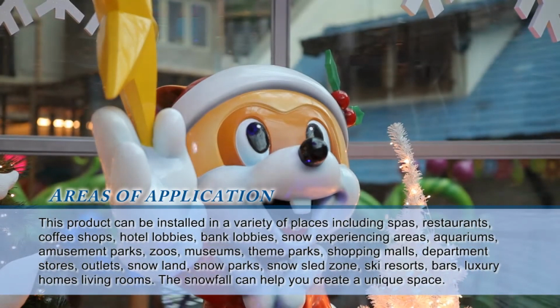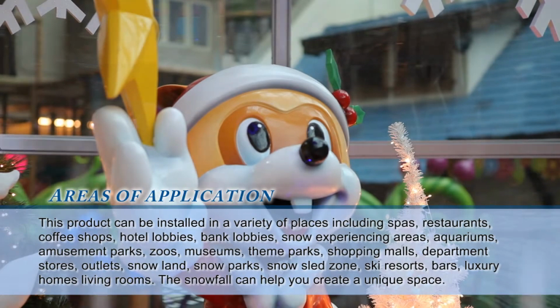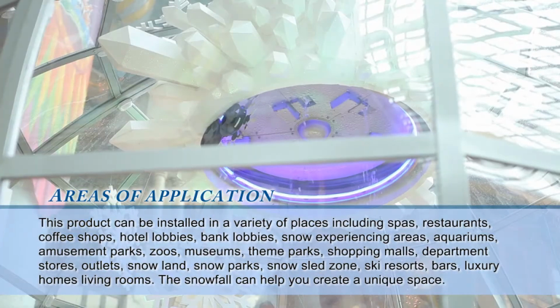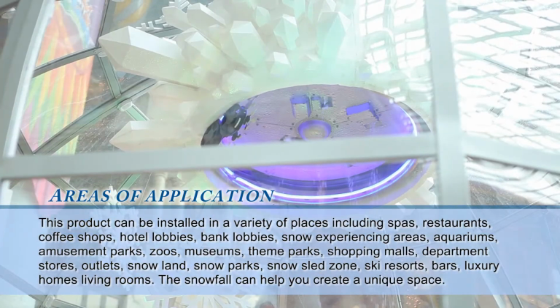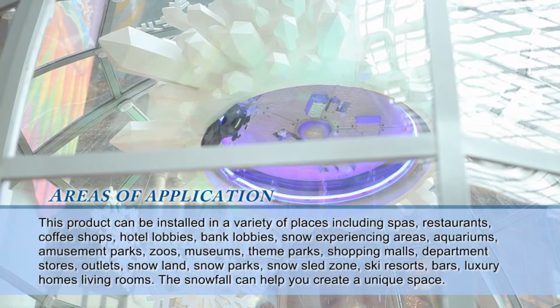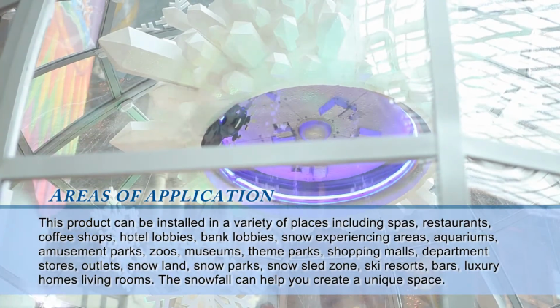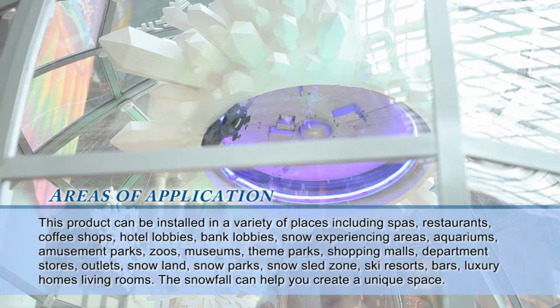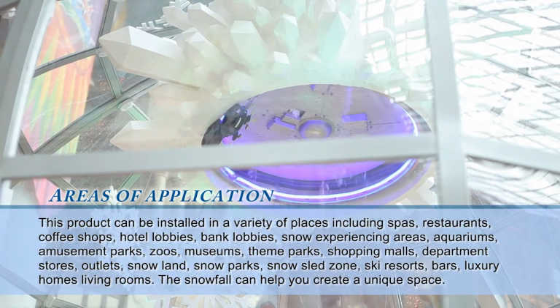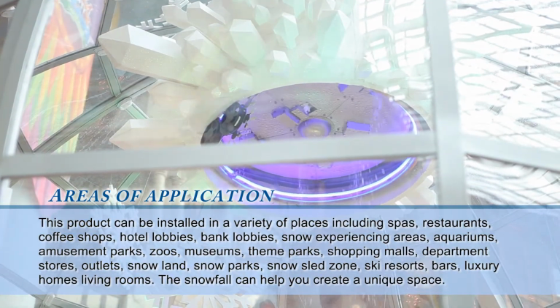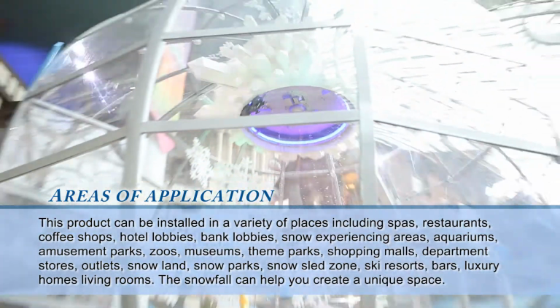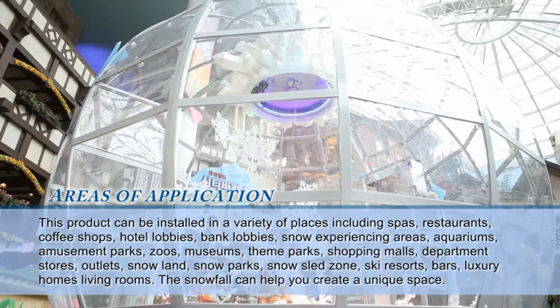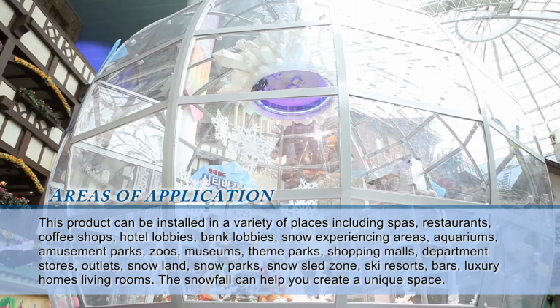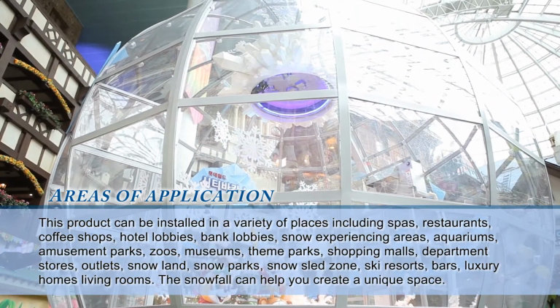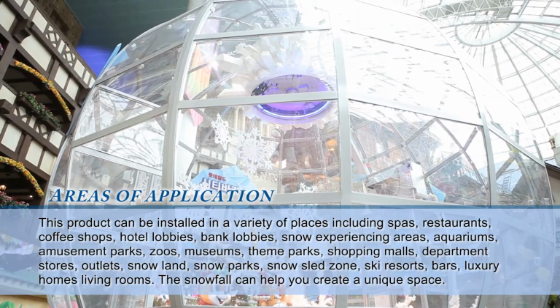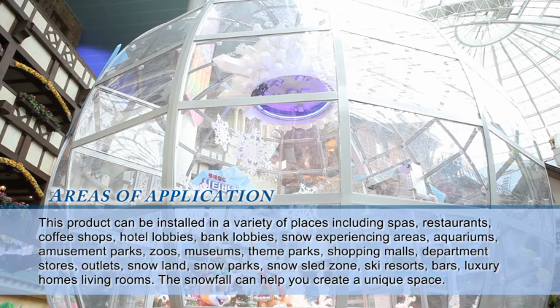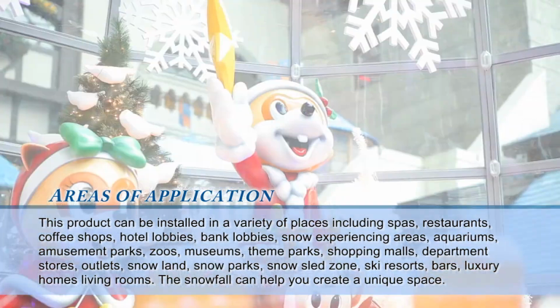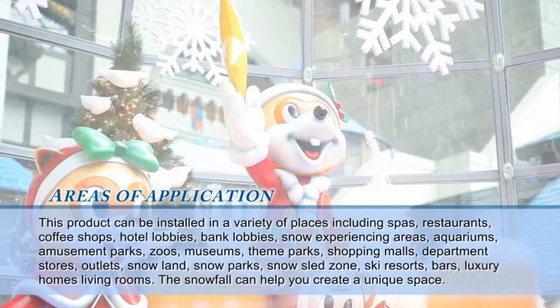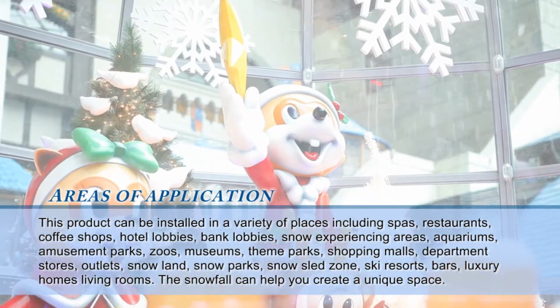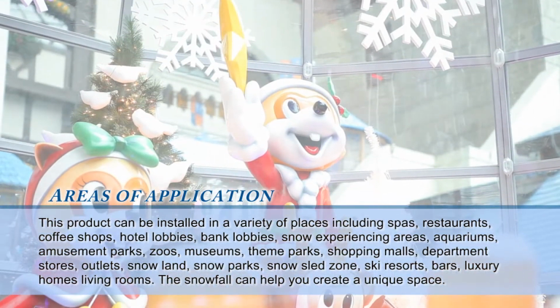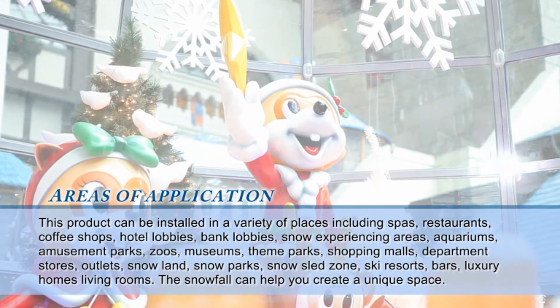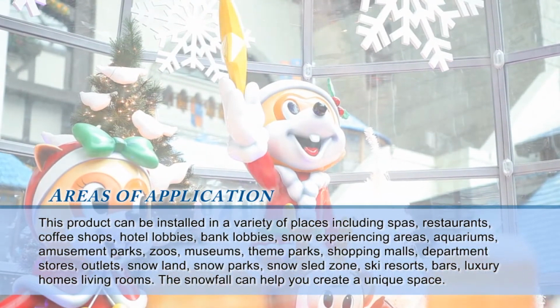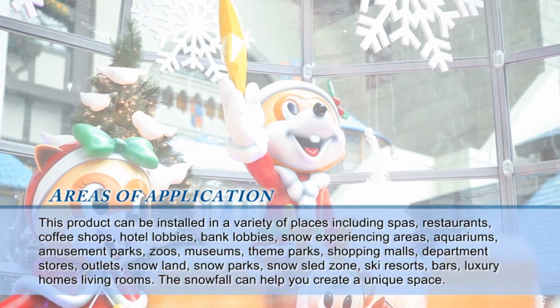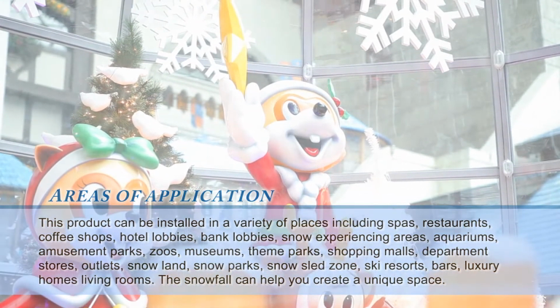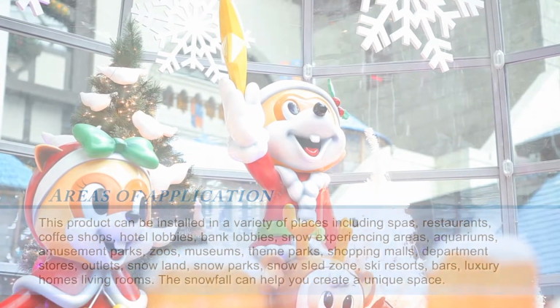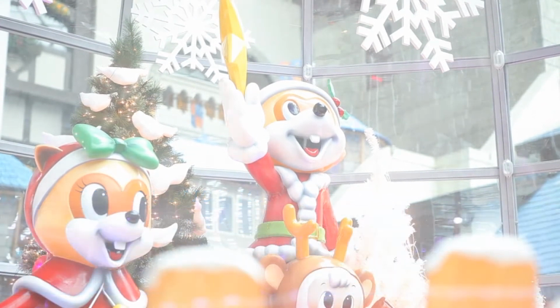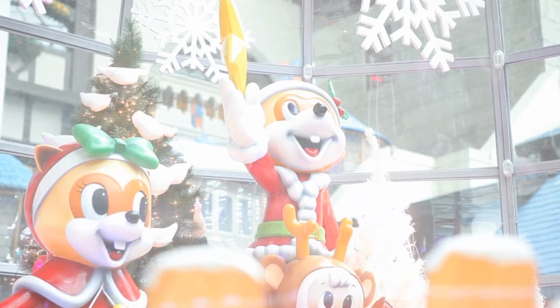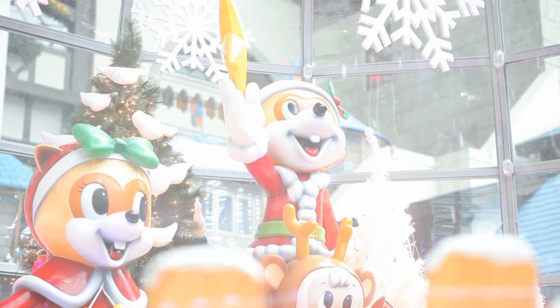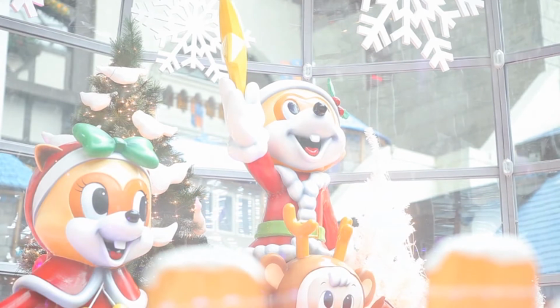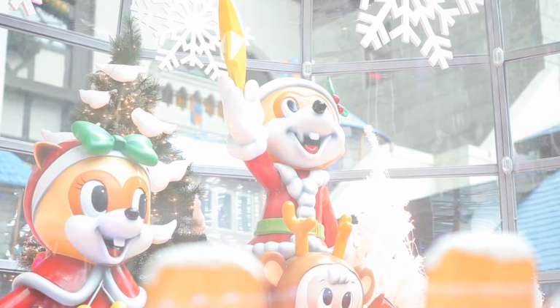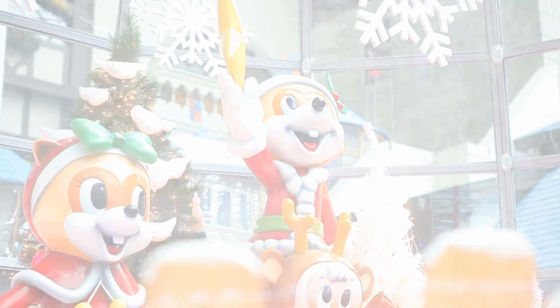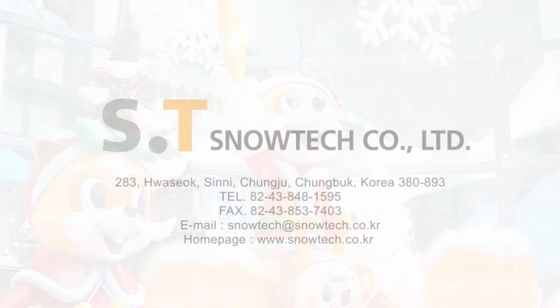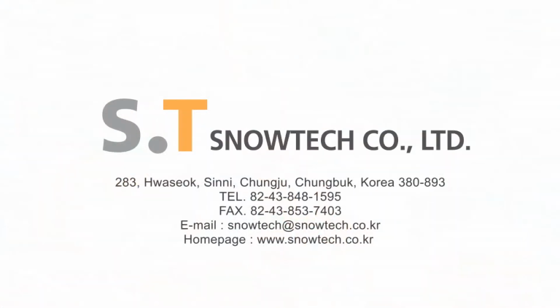The All Season Snowmaker creates colorful snow with its illumination function. It also creates a refreshing and pleasant environment with its air purifying and natural cooling function while it snows.